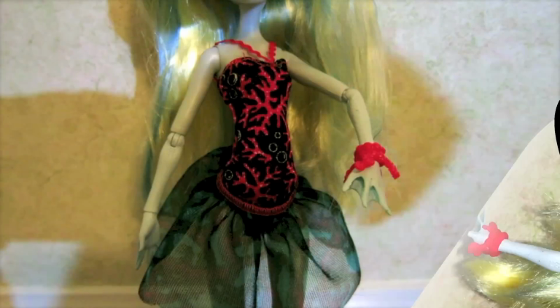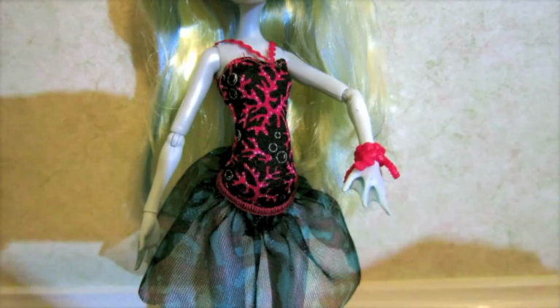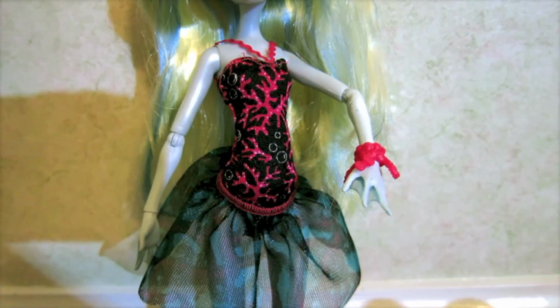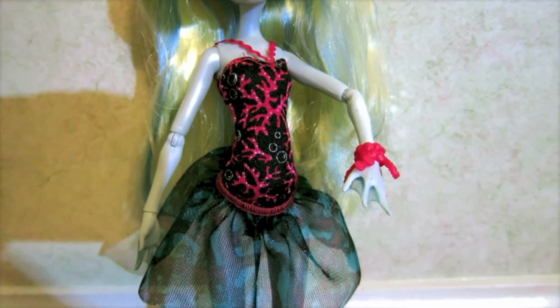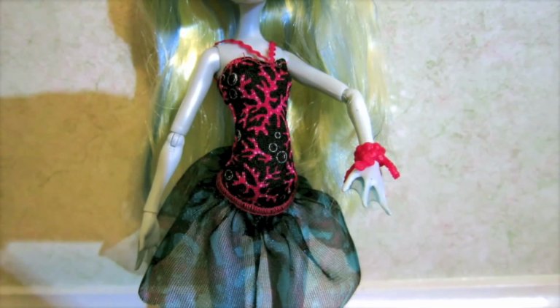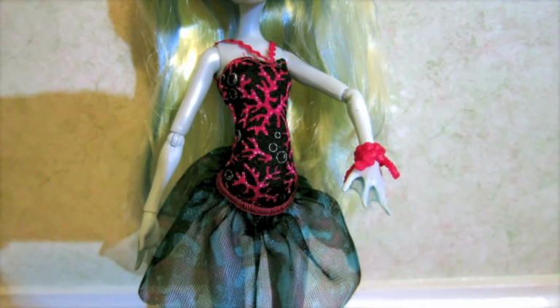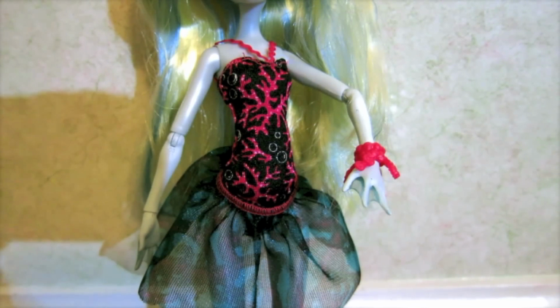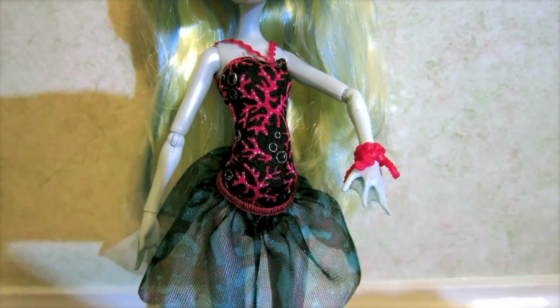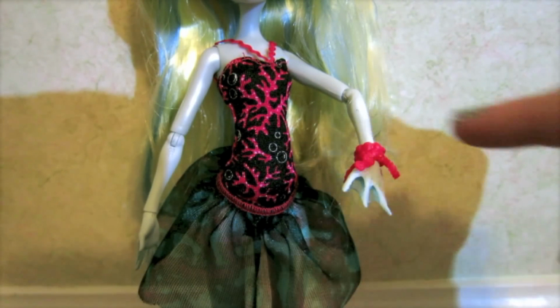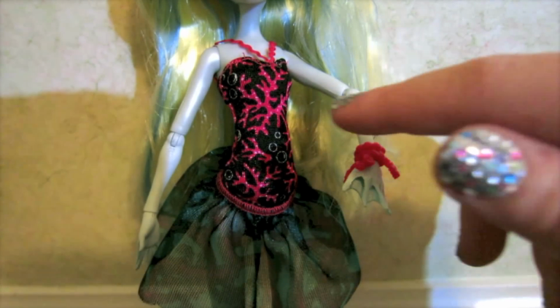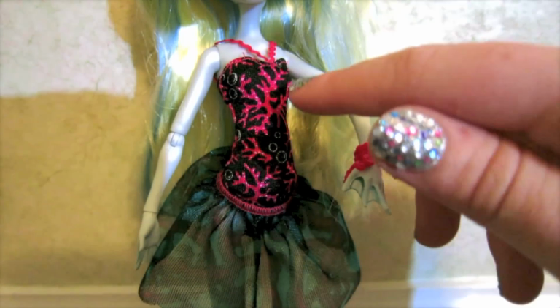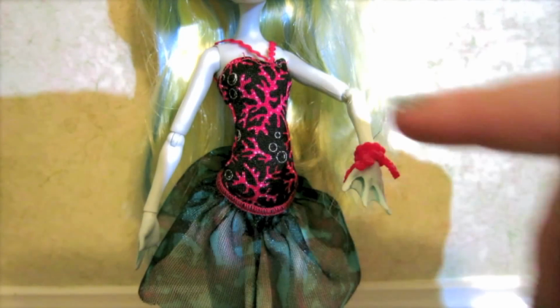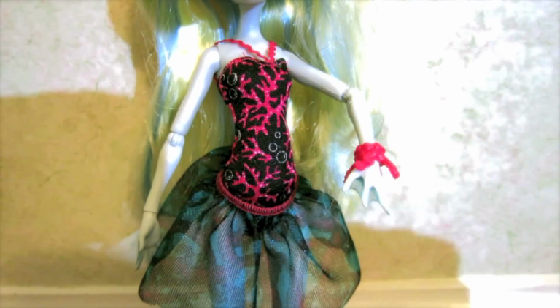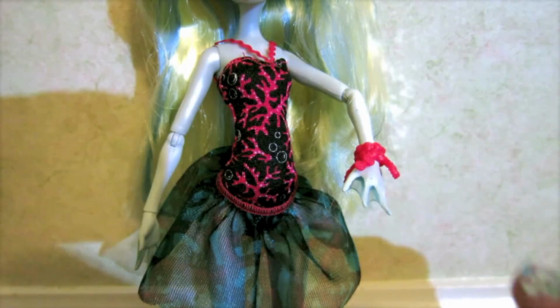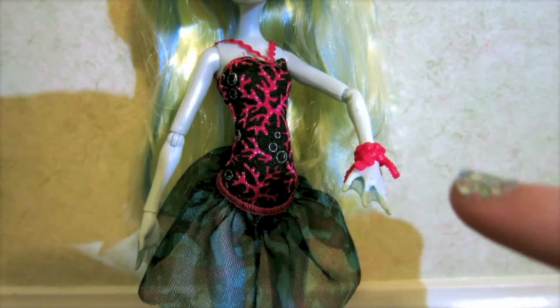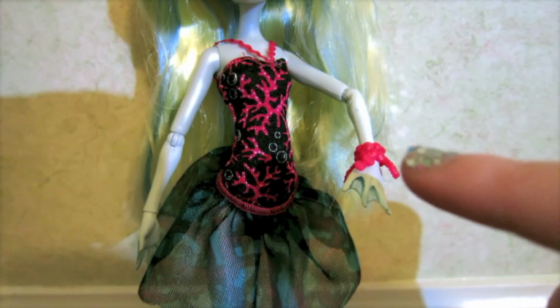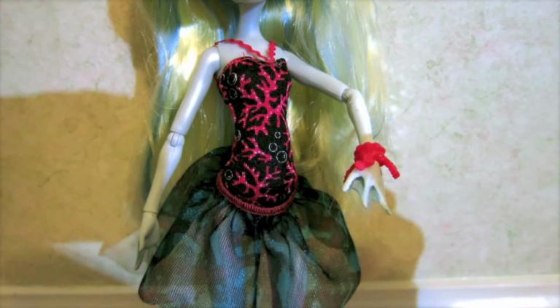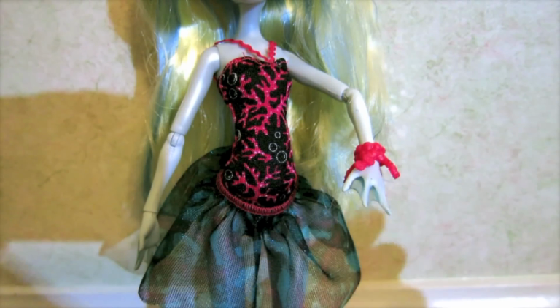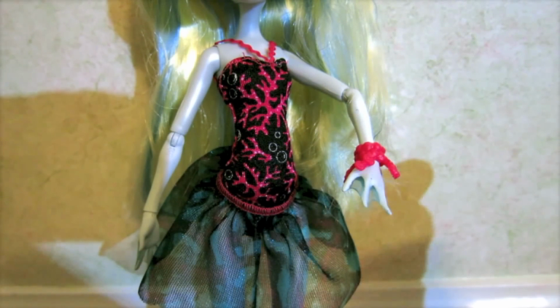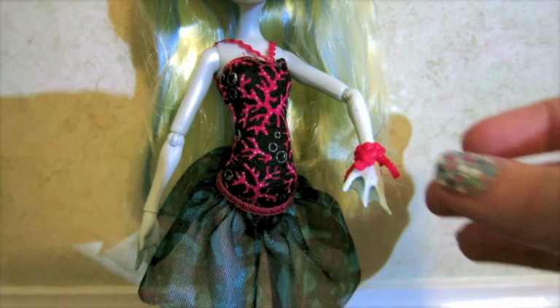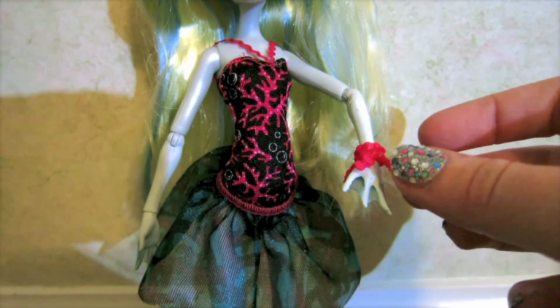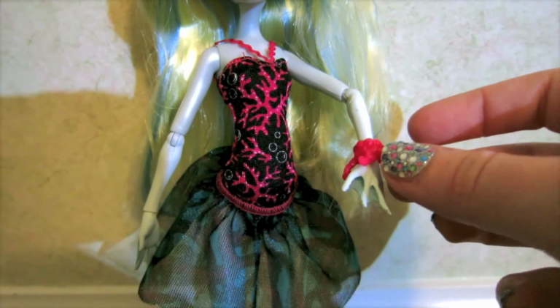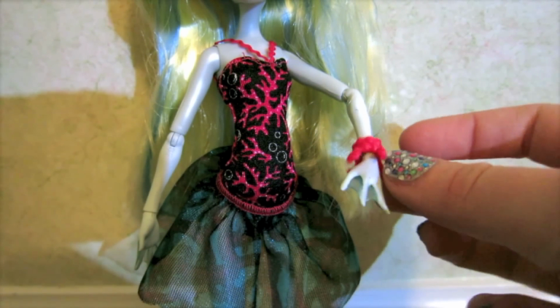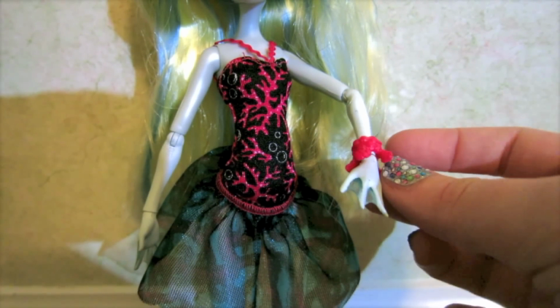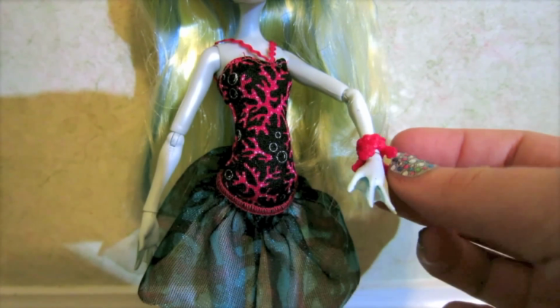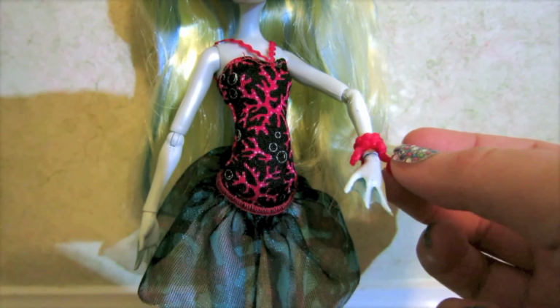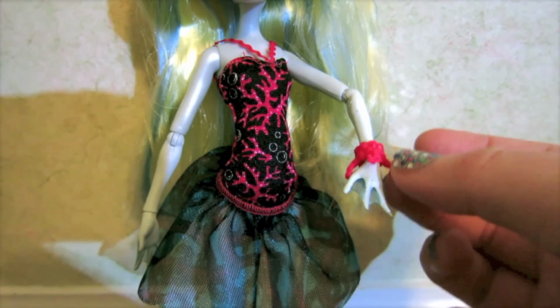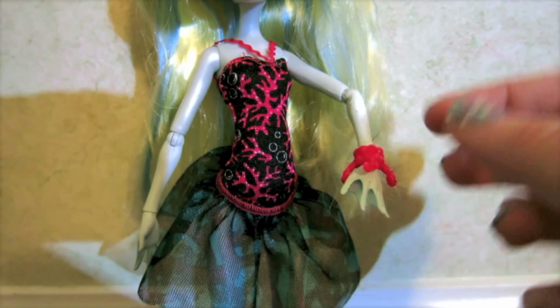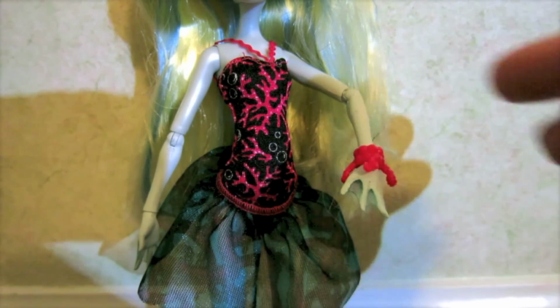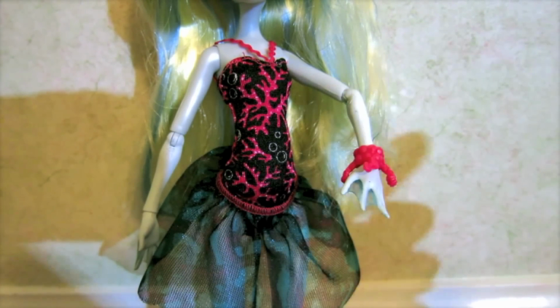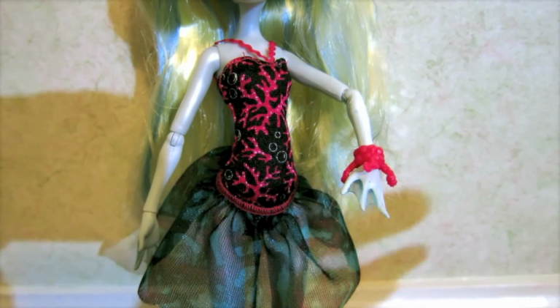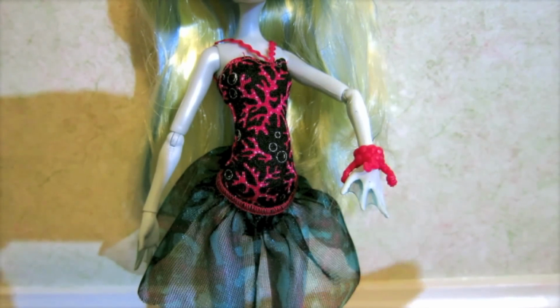She has this black top and on it she has kind of a coral pattern in pink and she has little bubbles. Her bracelet is also kind of coral-y and it matches, so it all goes together.